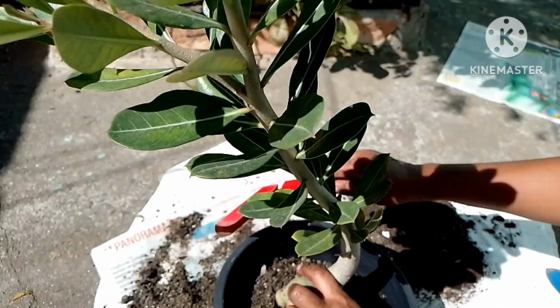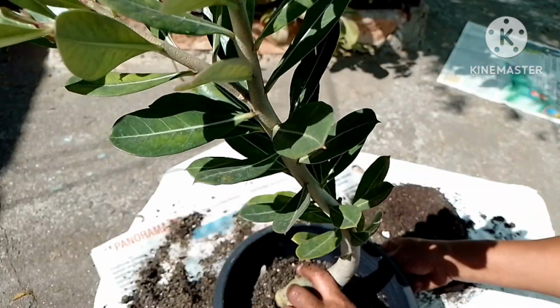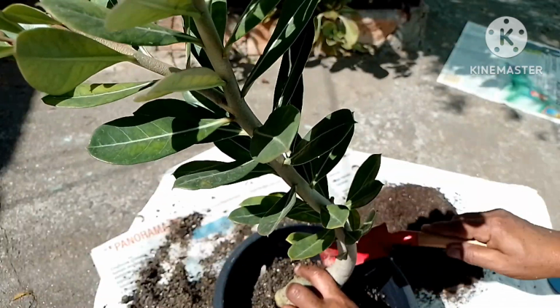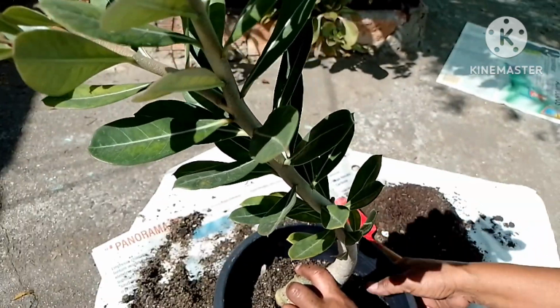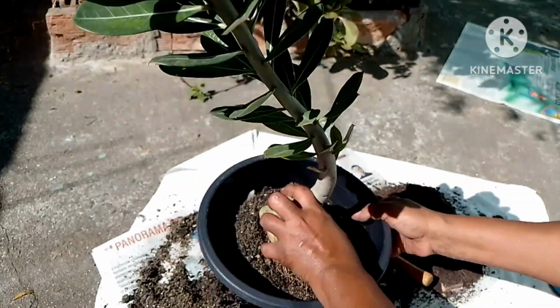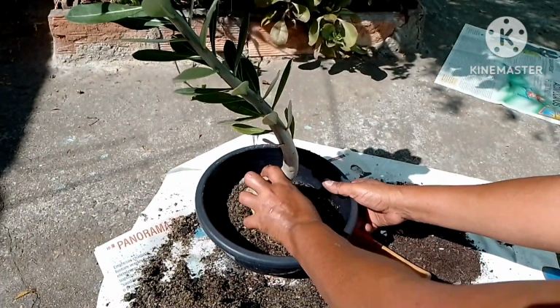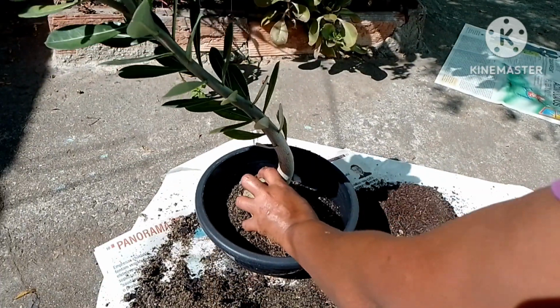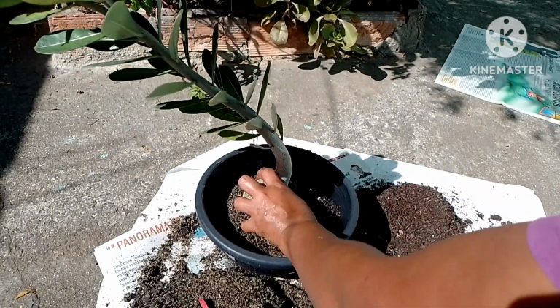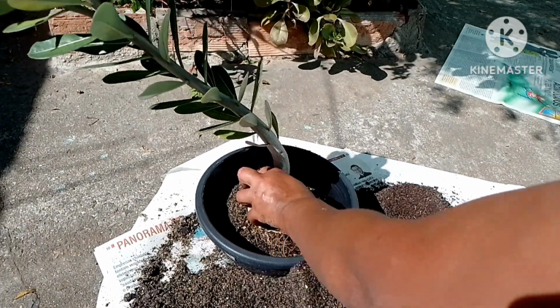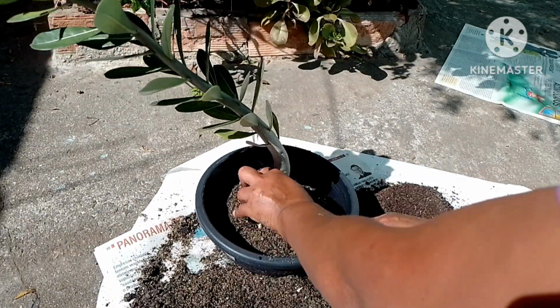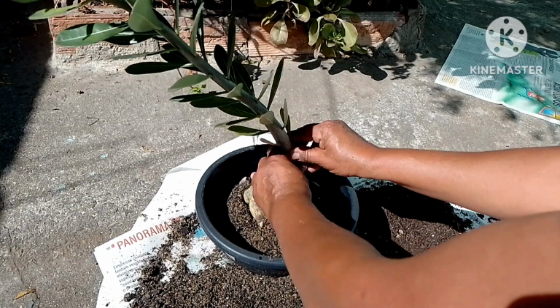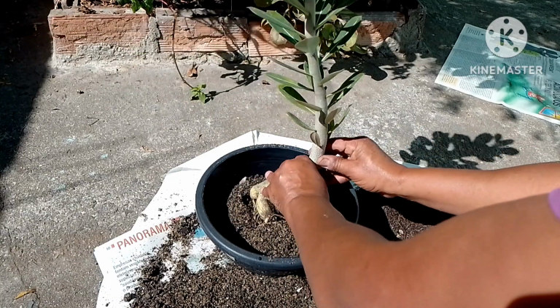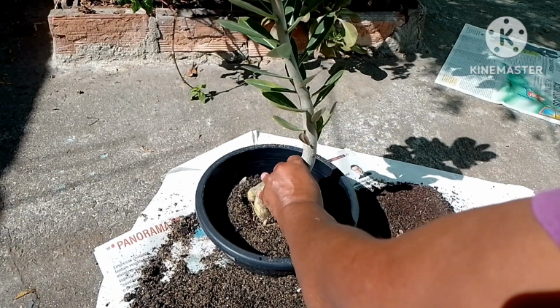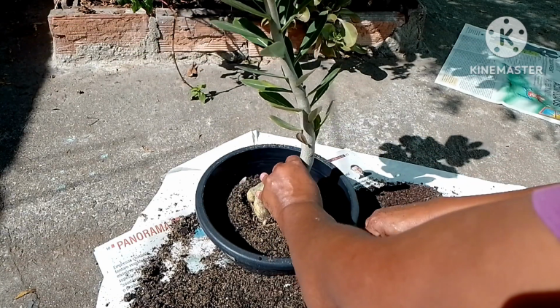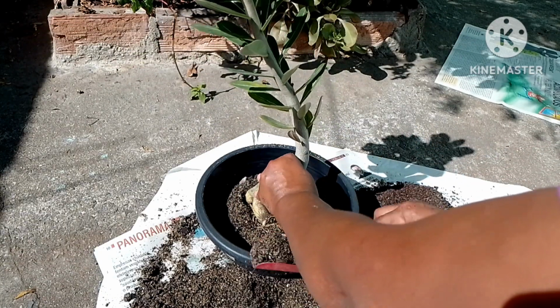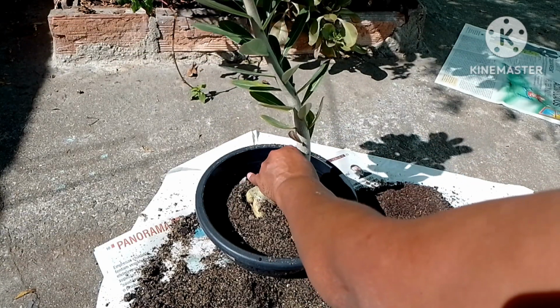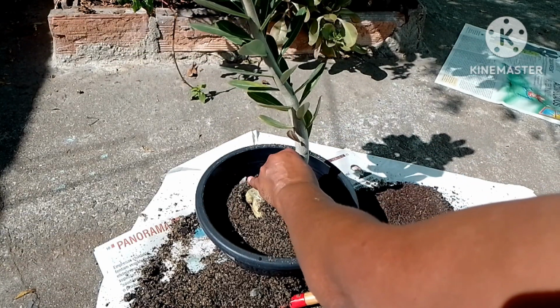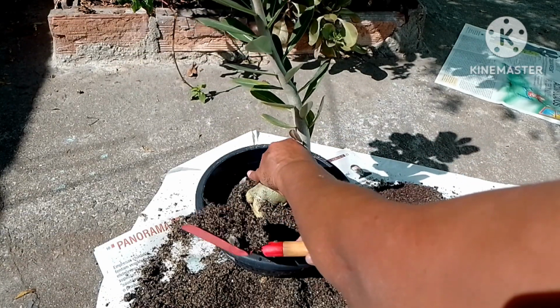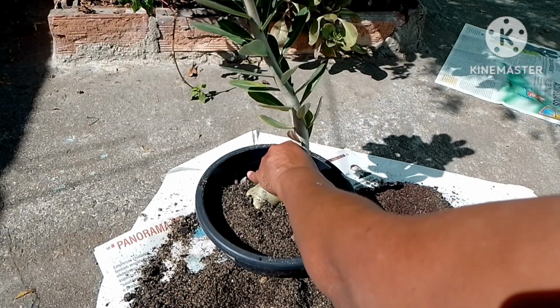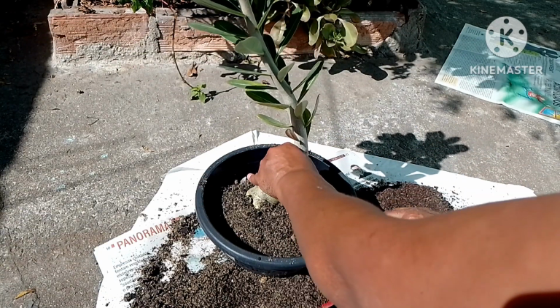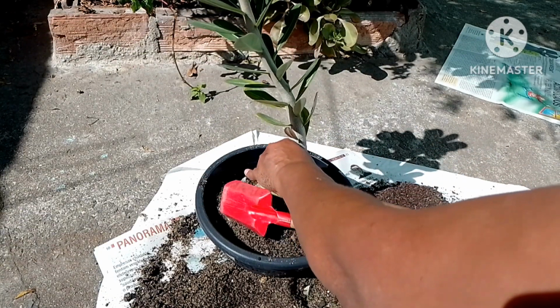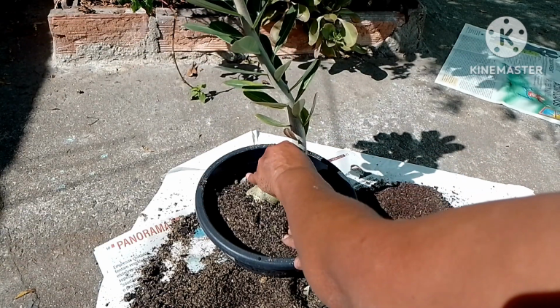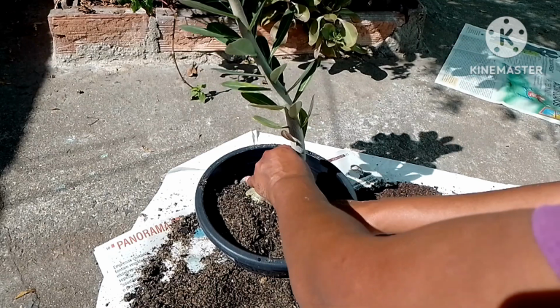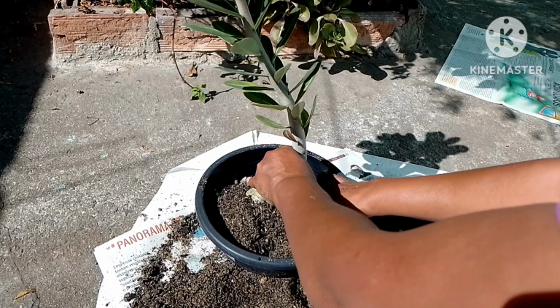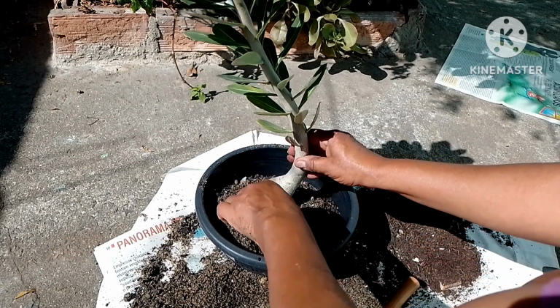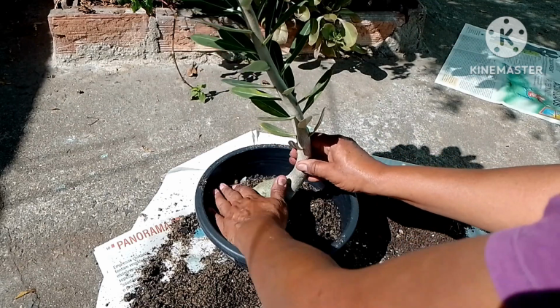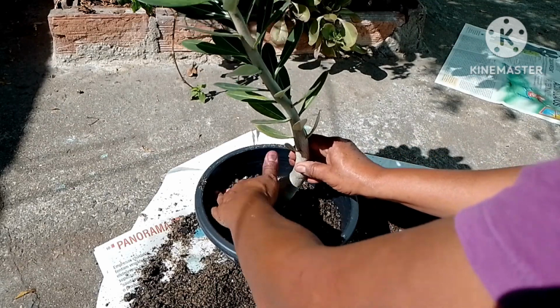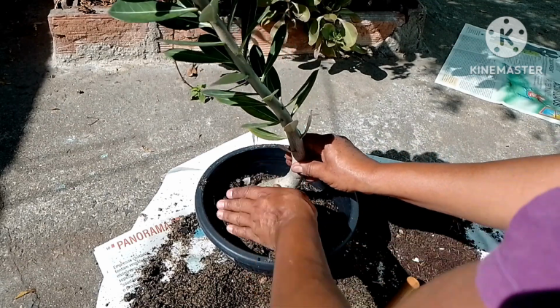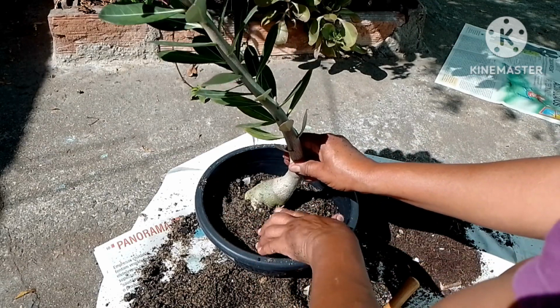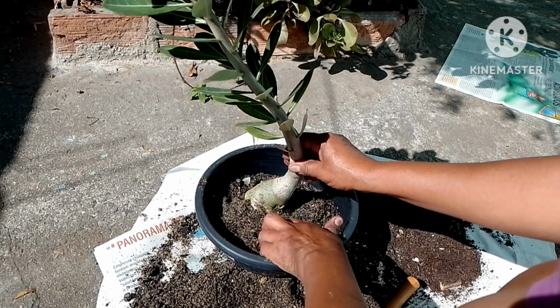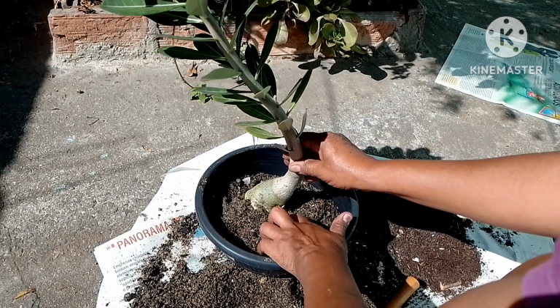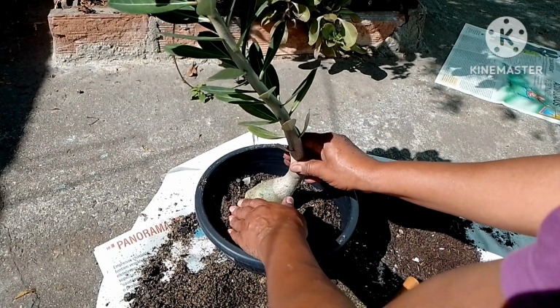And in the cold season, water once a week, and in the heat, twice a week. With good drainage and the right substrate, the water will drain quickly.